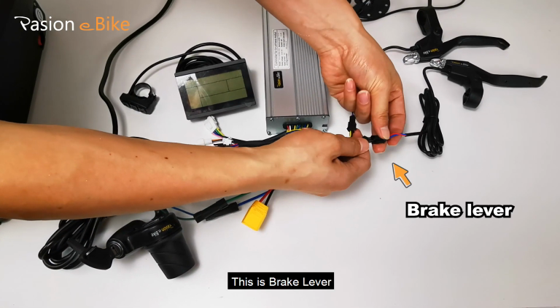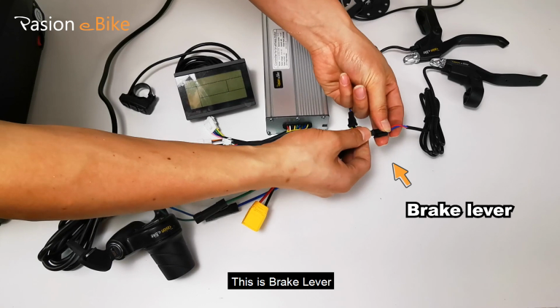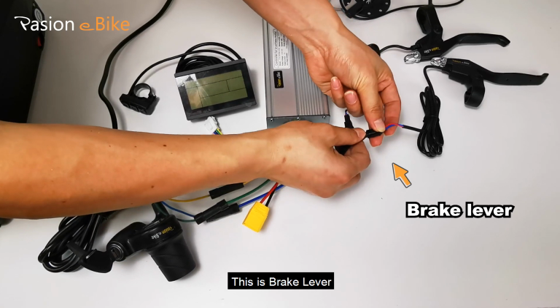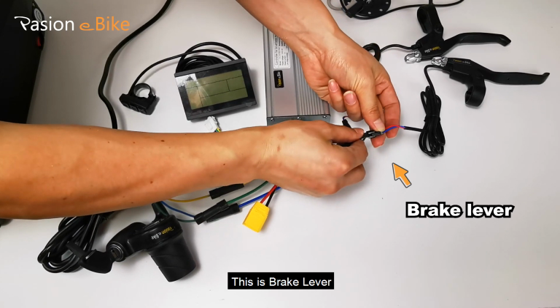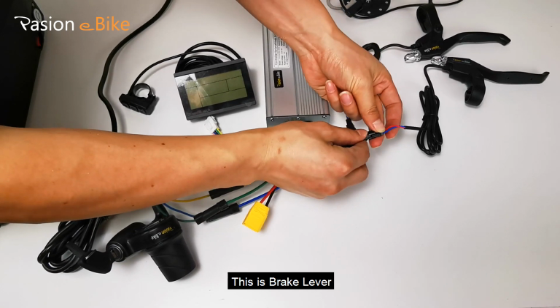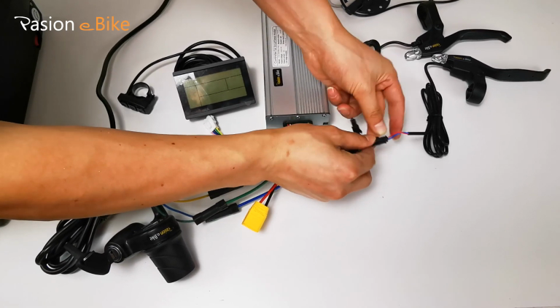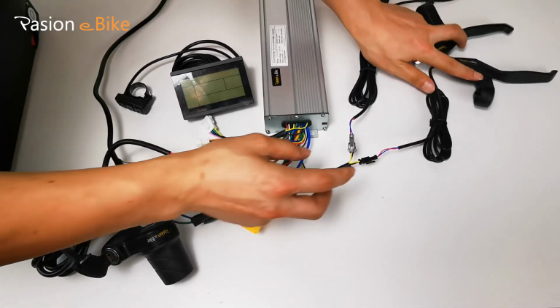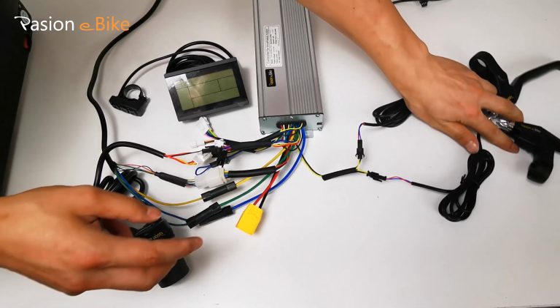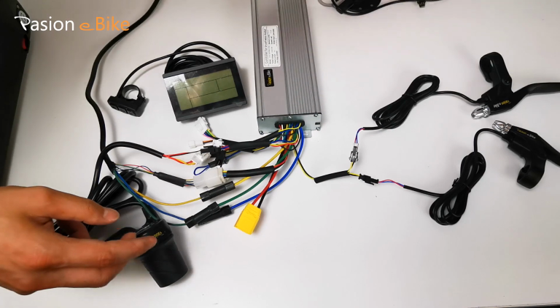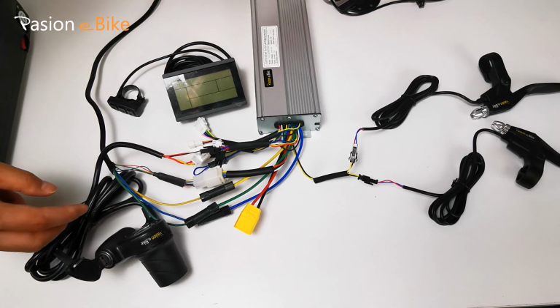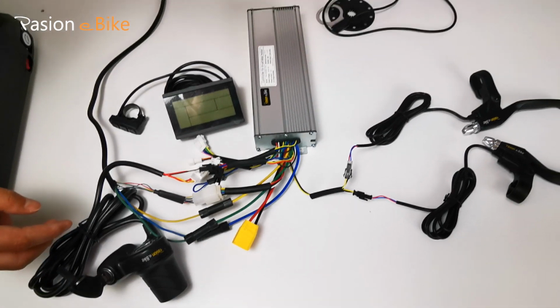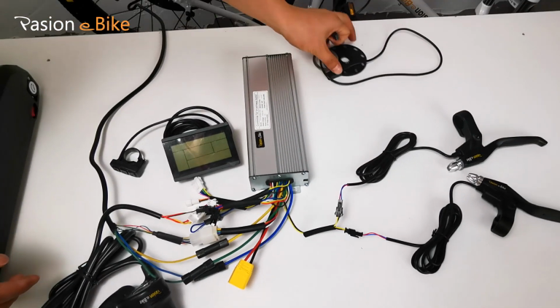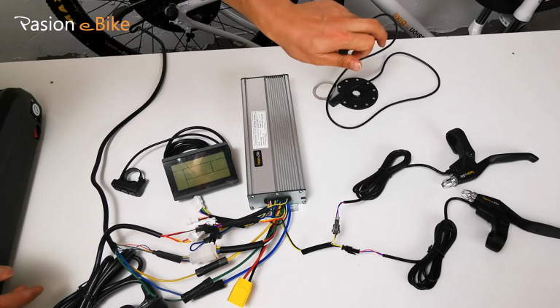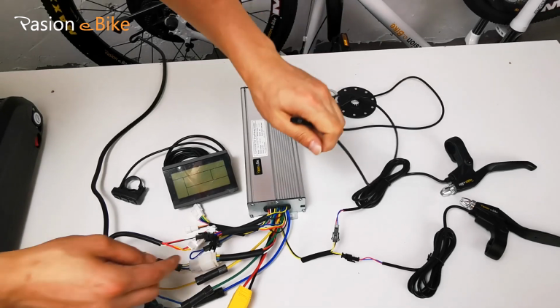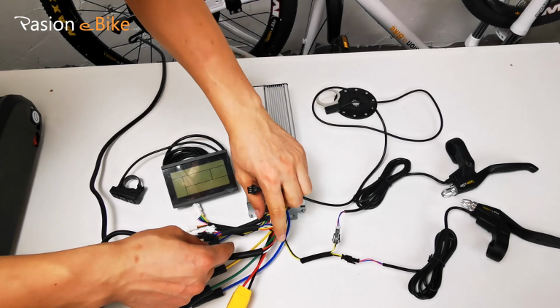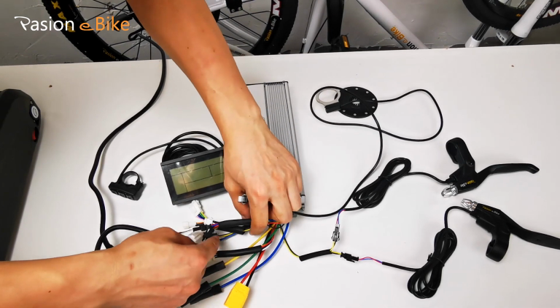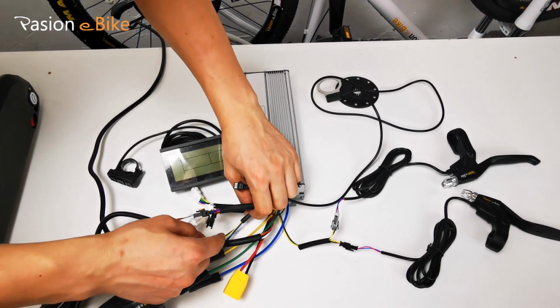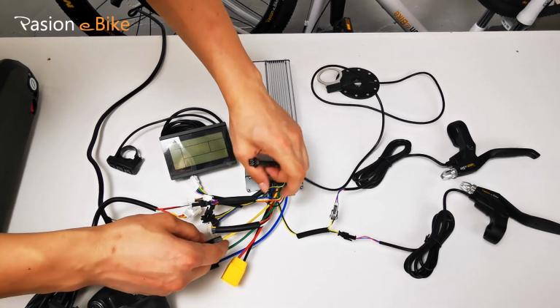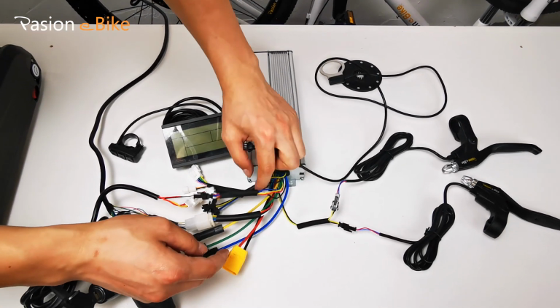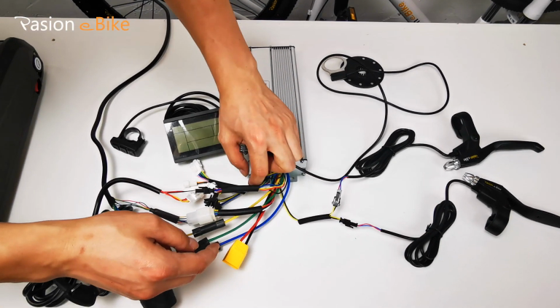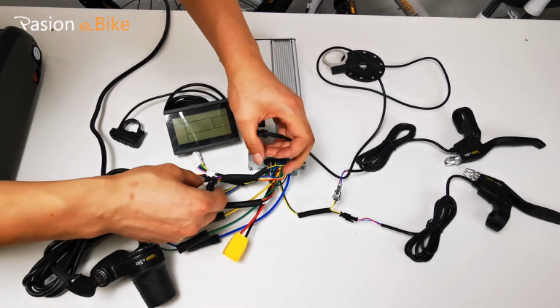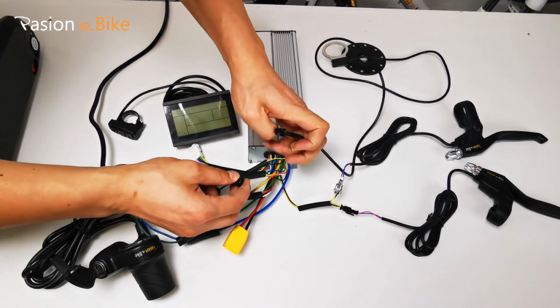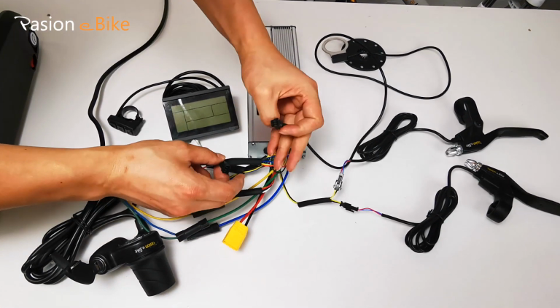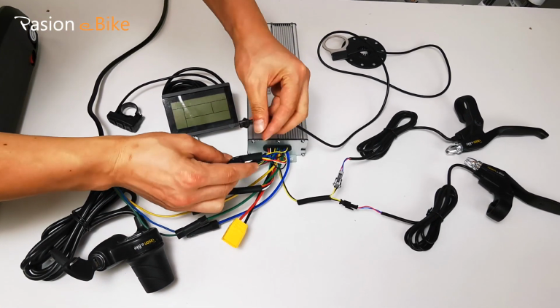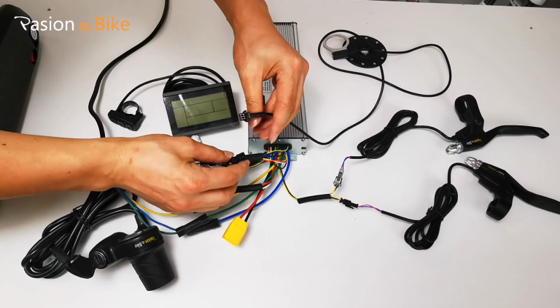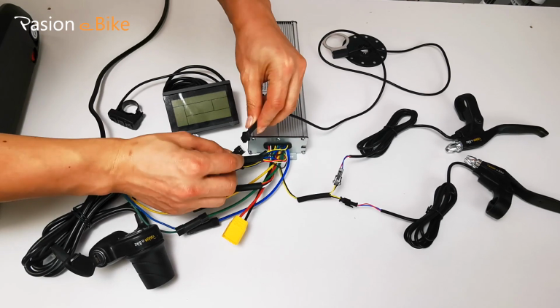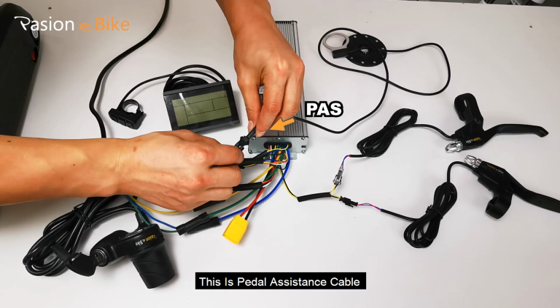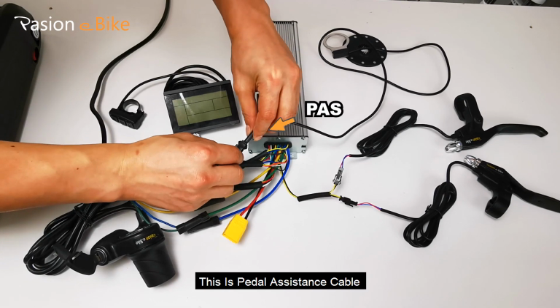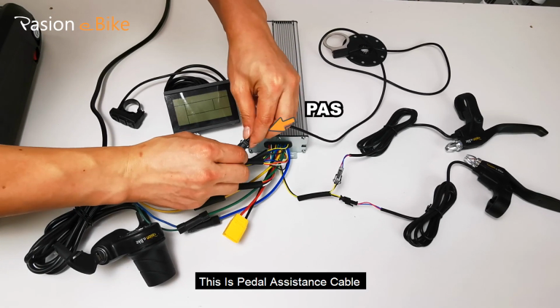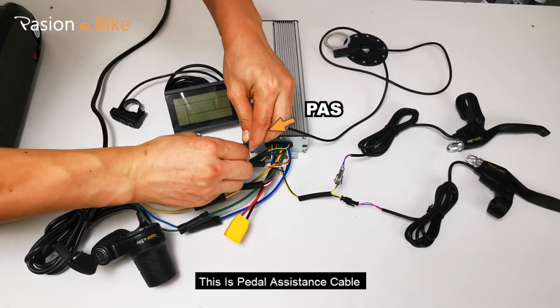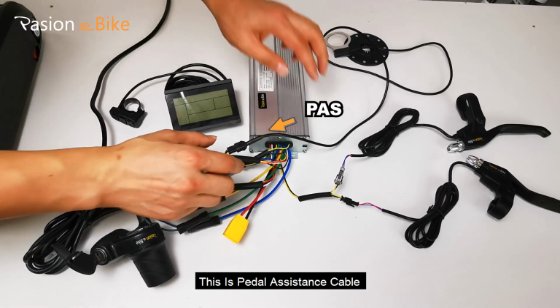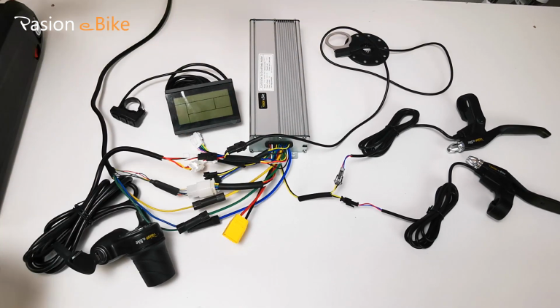This is the brake lever. This is the pedal assistance cable.